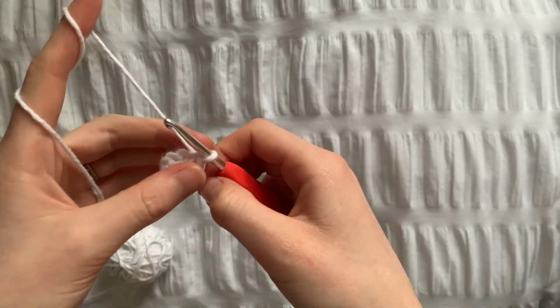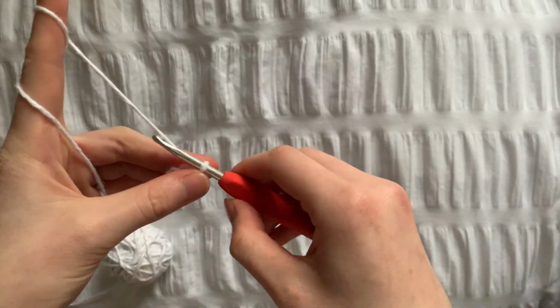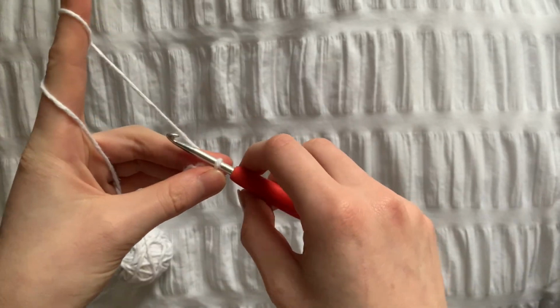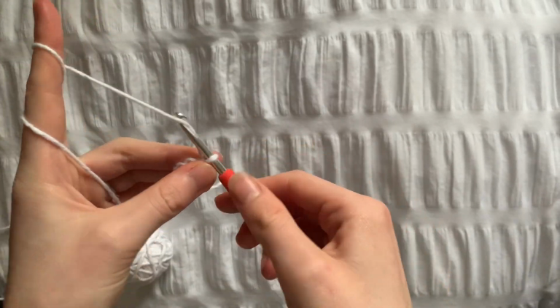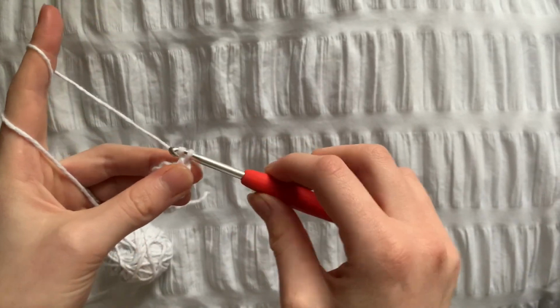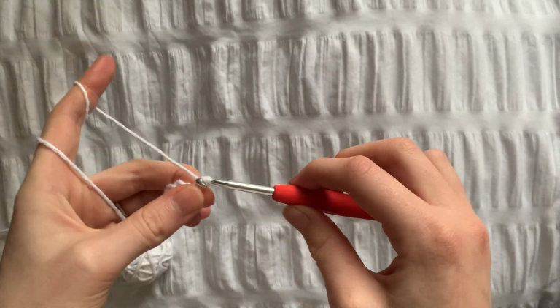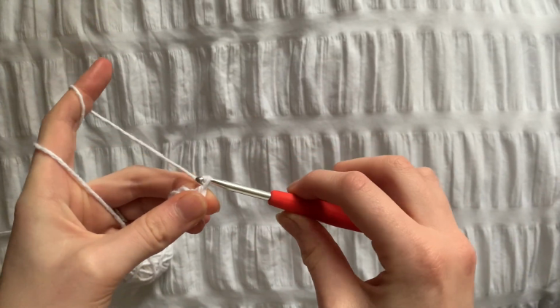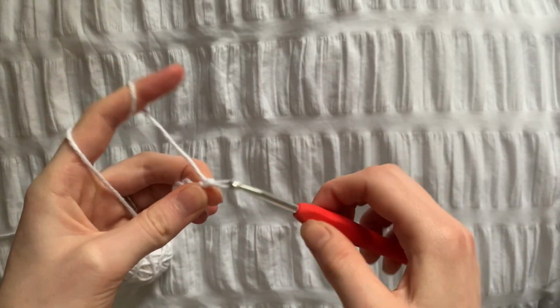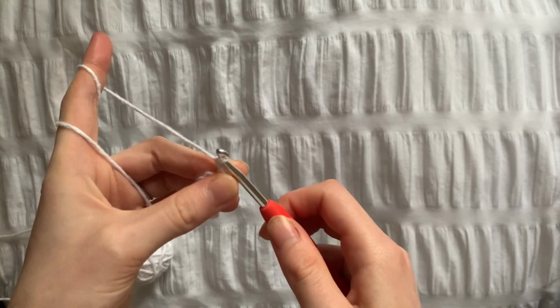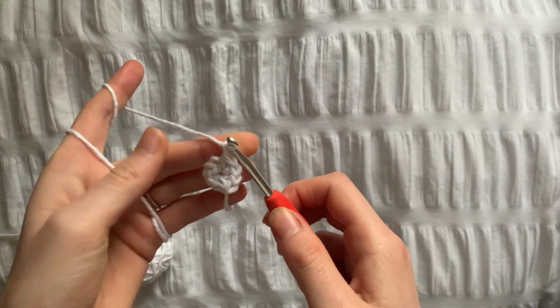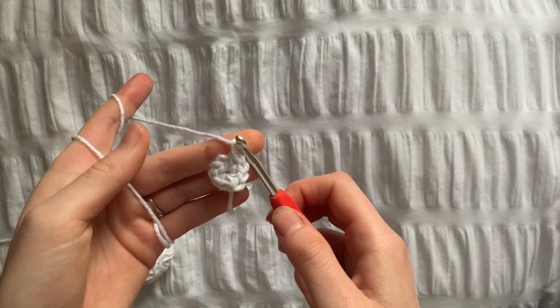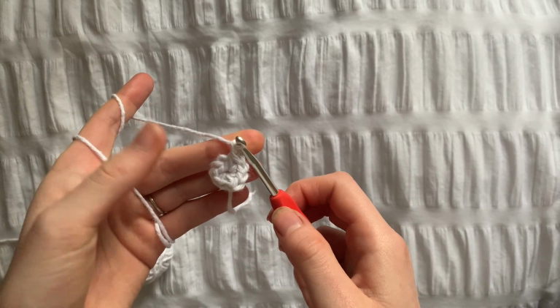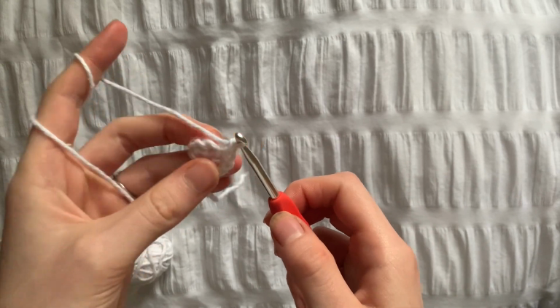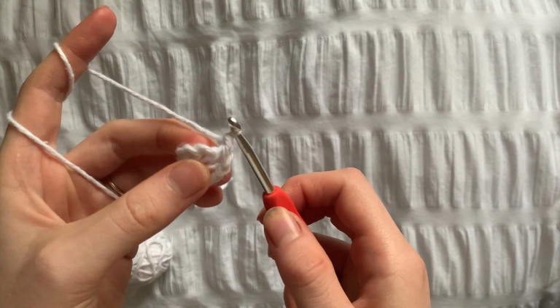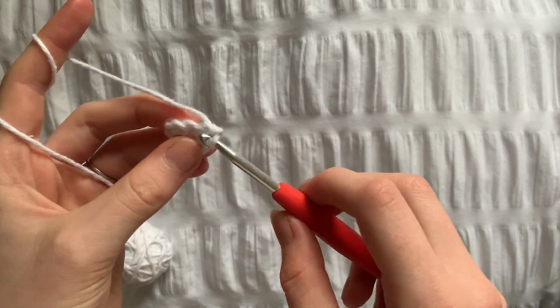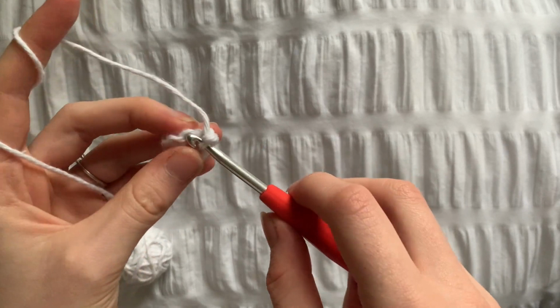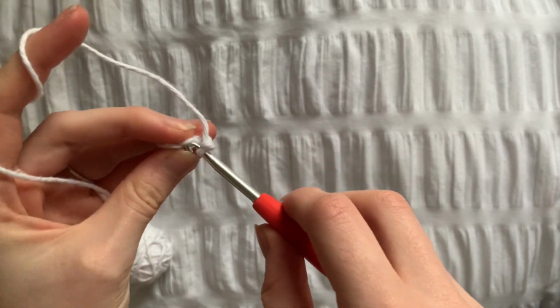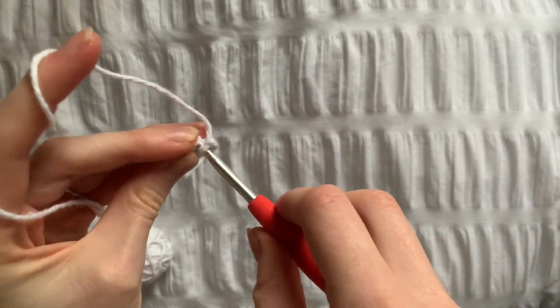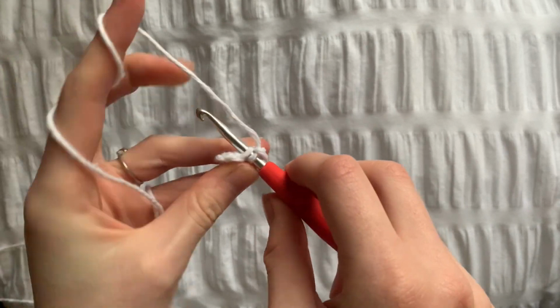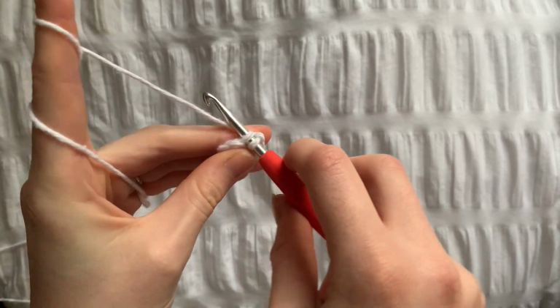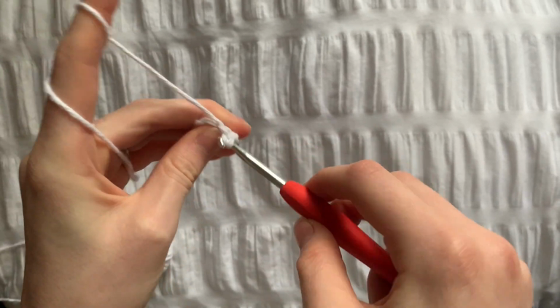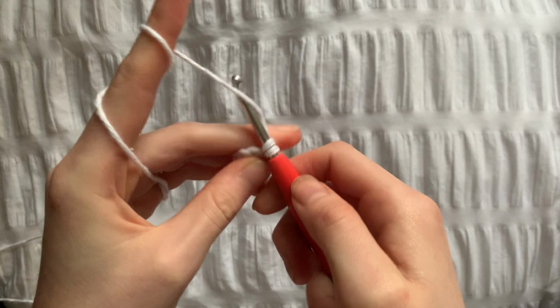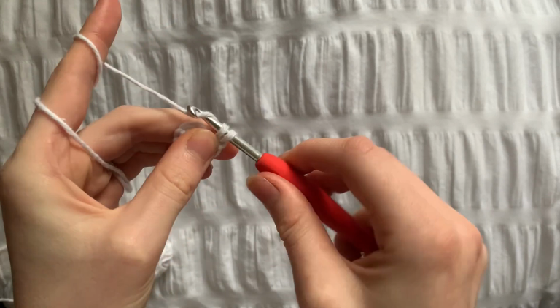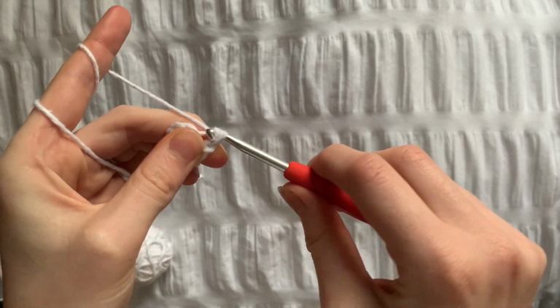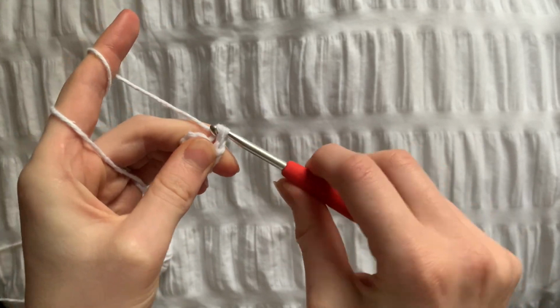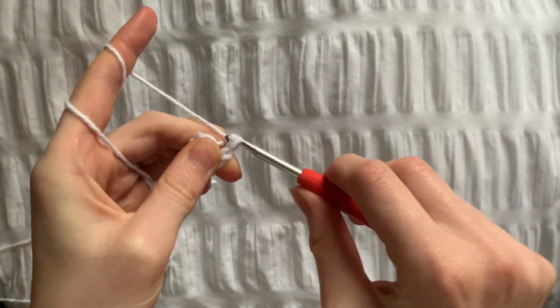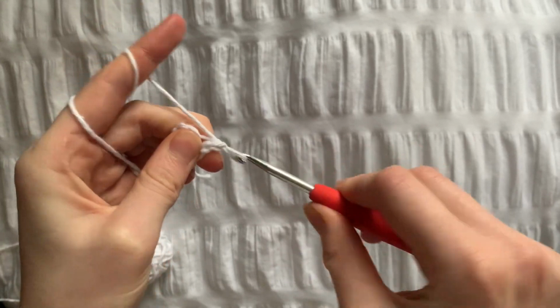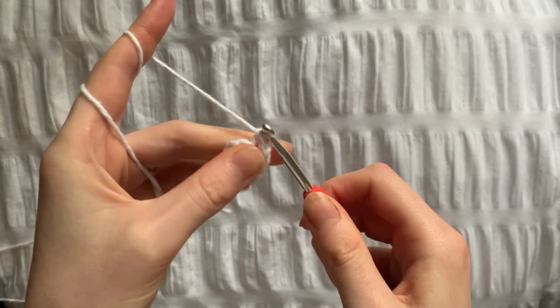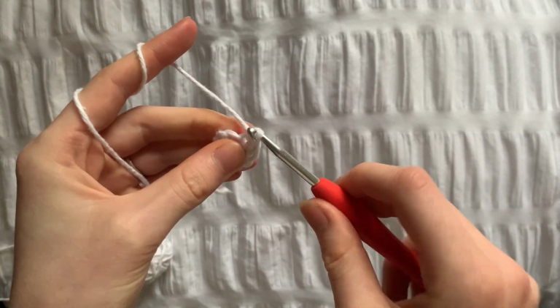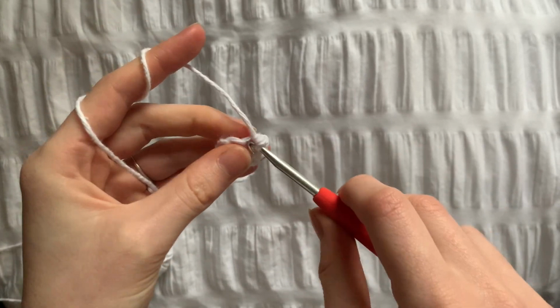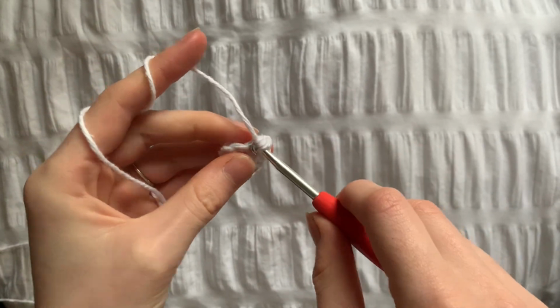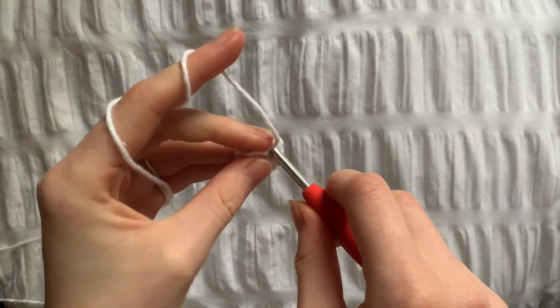Because we've reached the start of the next row, chain one. For row two we're going to do an increase in every stitch until we have 20 stitches. To do this, just put two single crochets in each stitch.